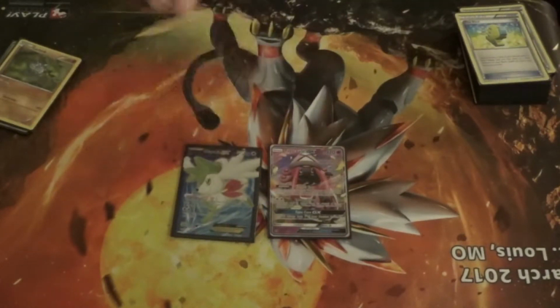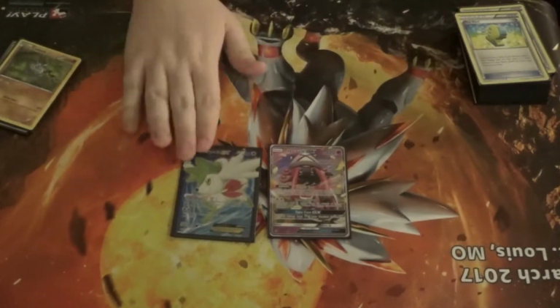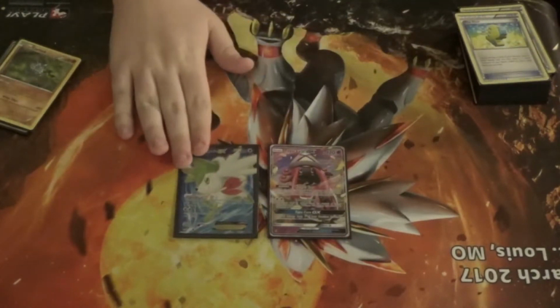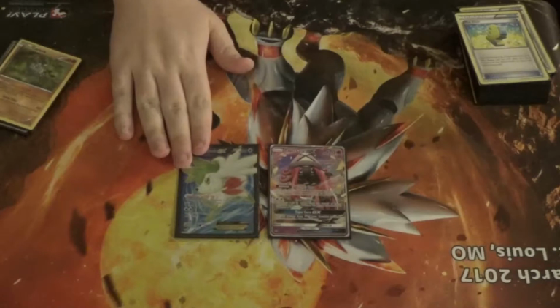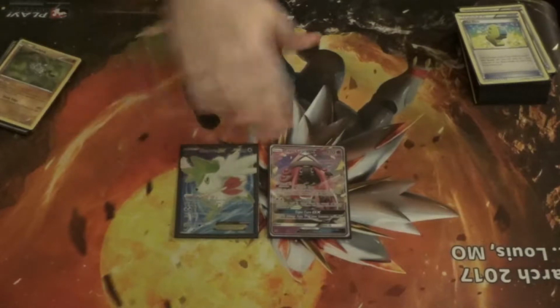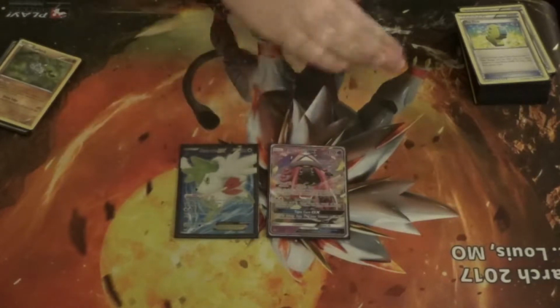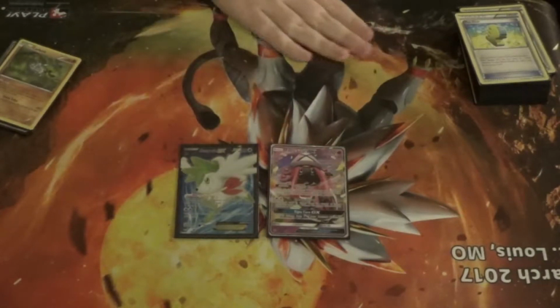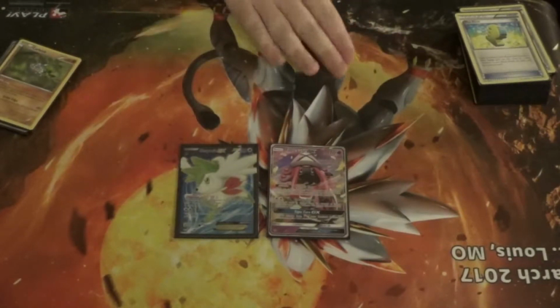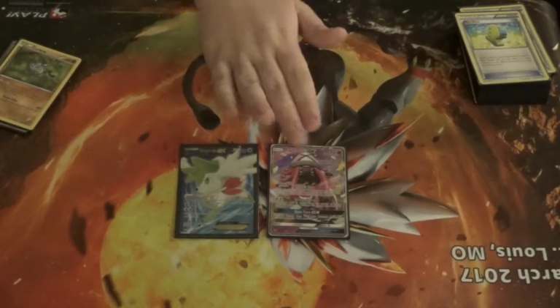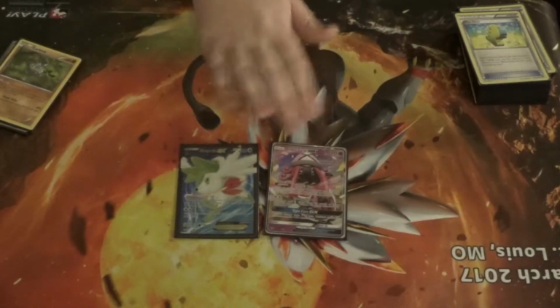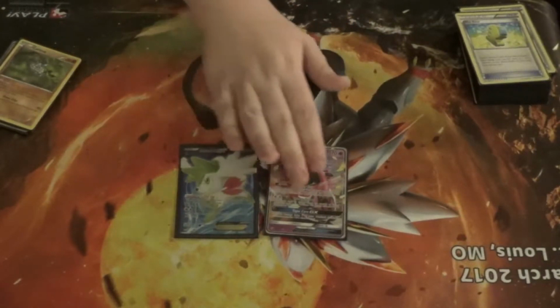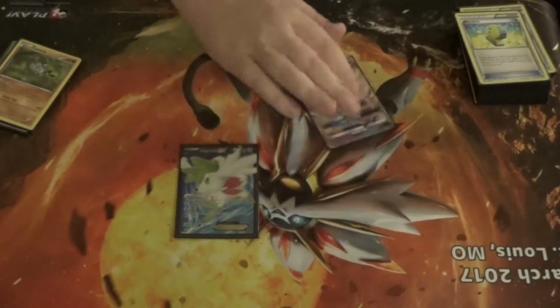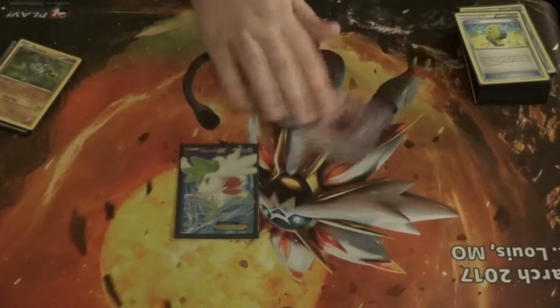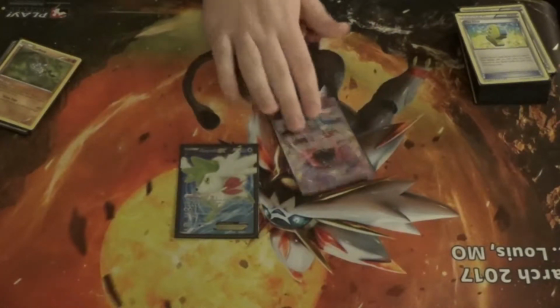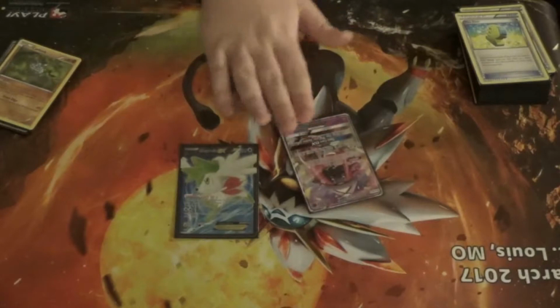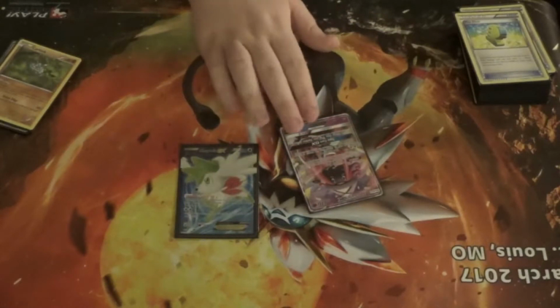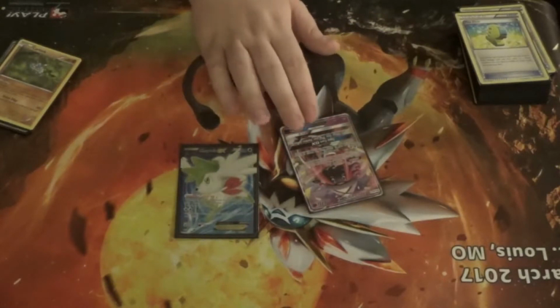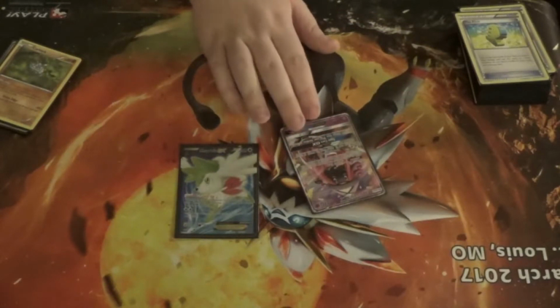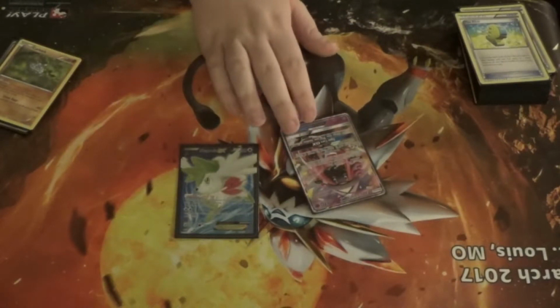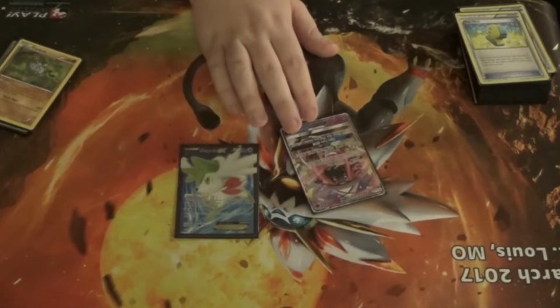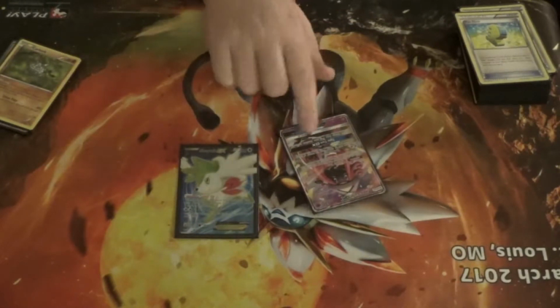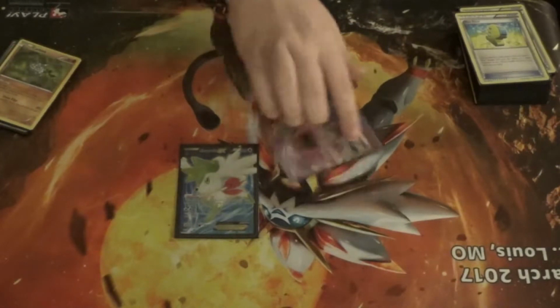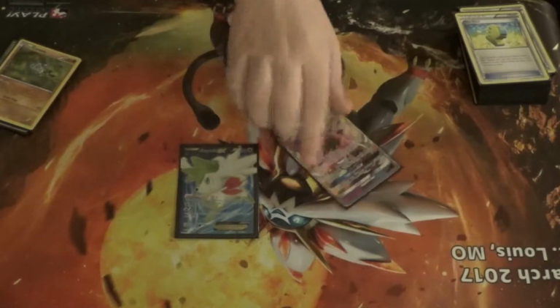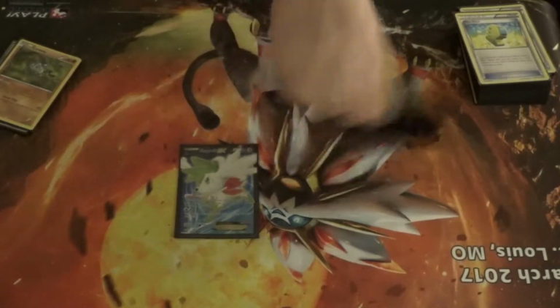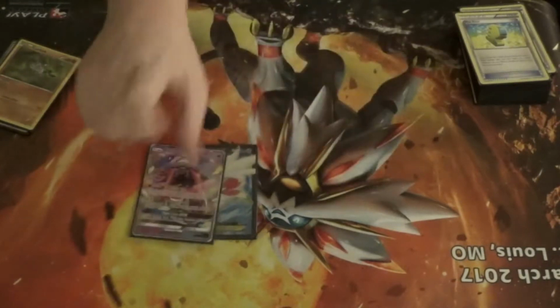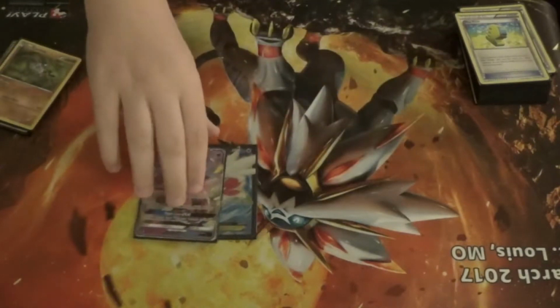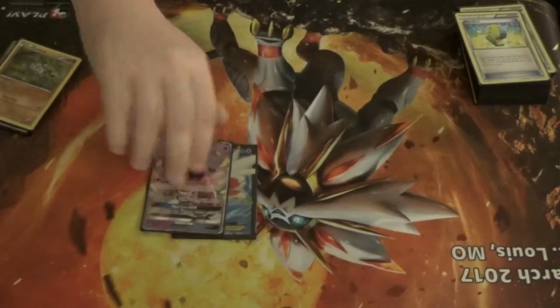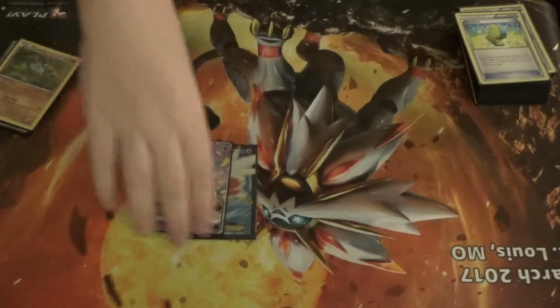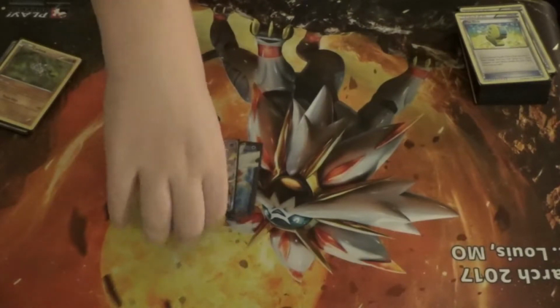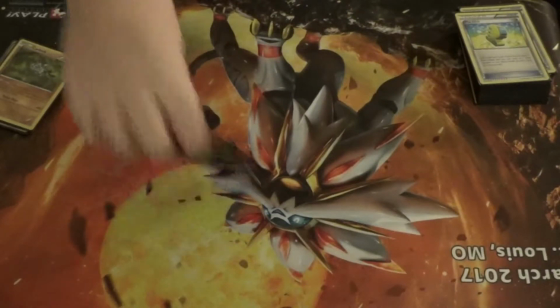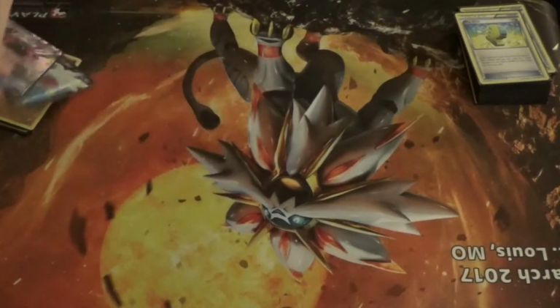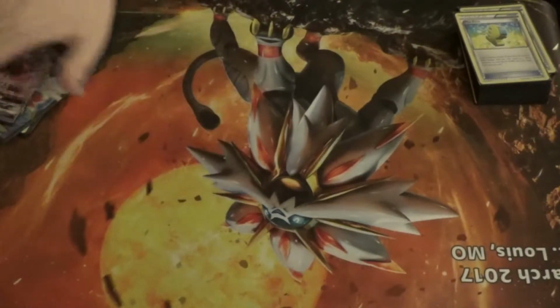I run one Tapu Lele and one Marshadow. Marshadow is good for its ability, and Lele is good for its Wonder Tag ability — when you put it on the bench, you get to add a supporter from your deck to your hand. There's also Energy Drive, which is a good attack.